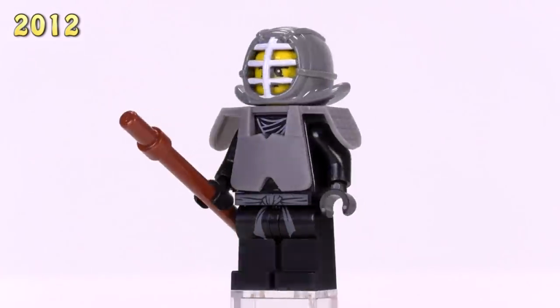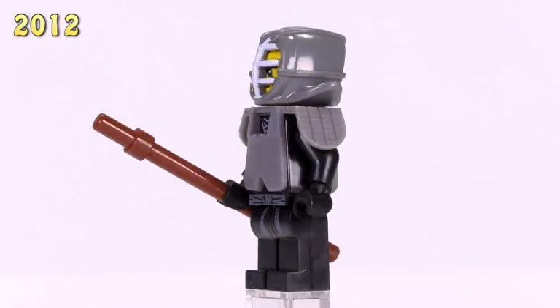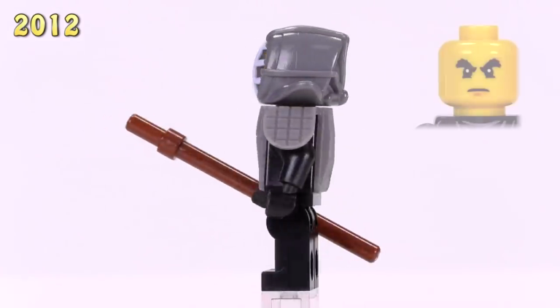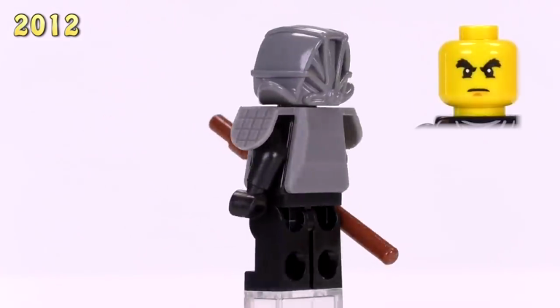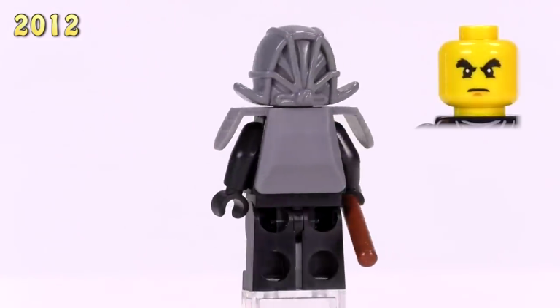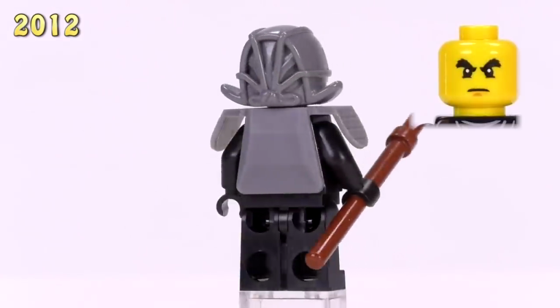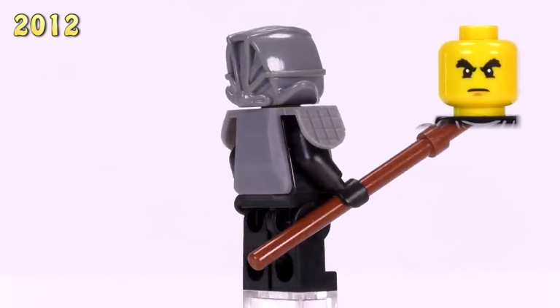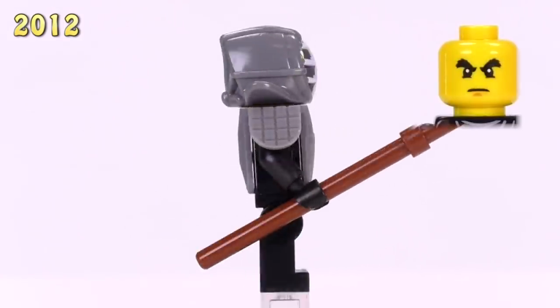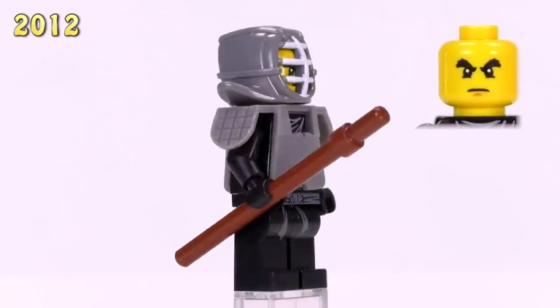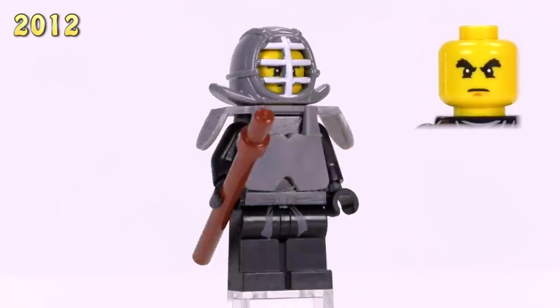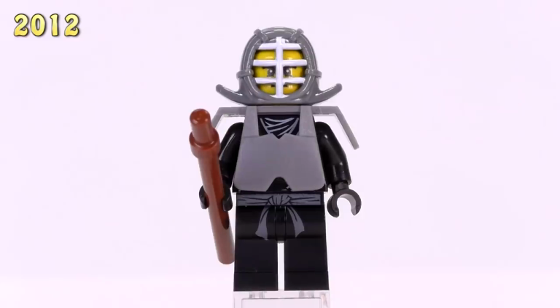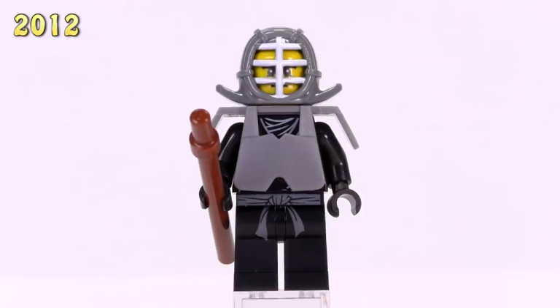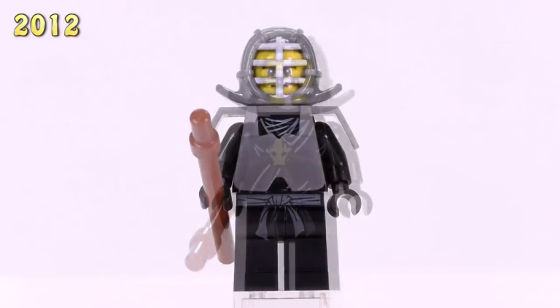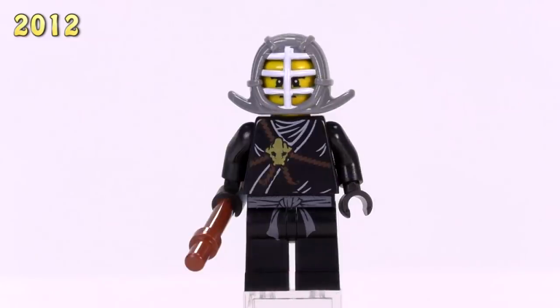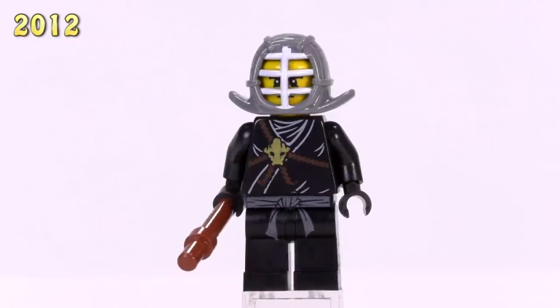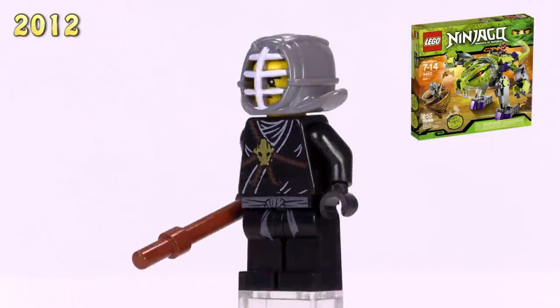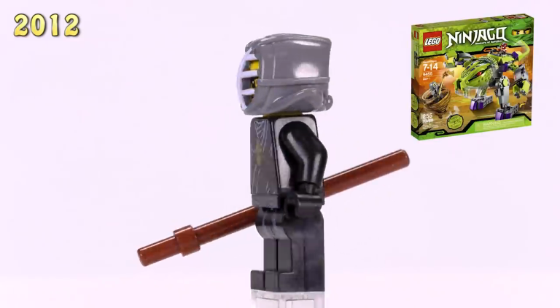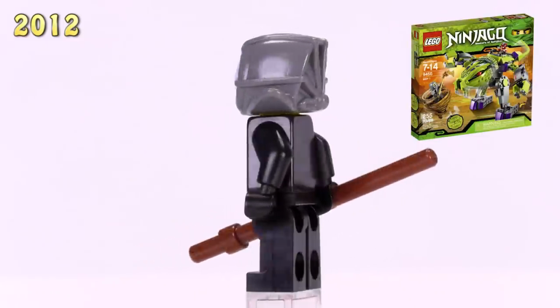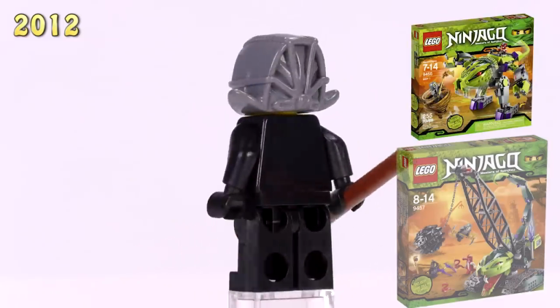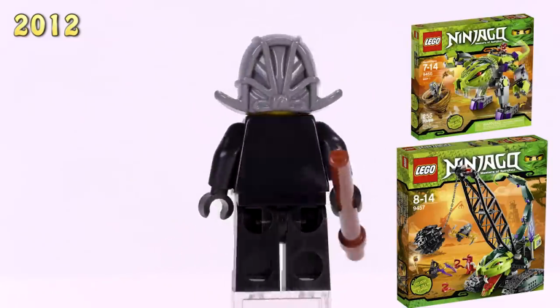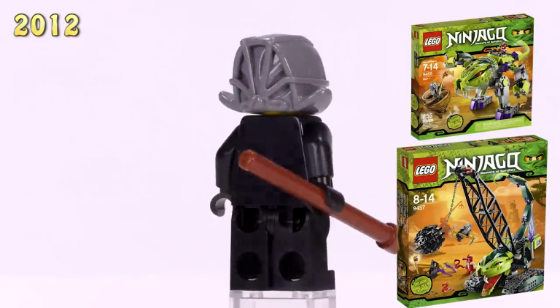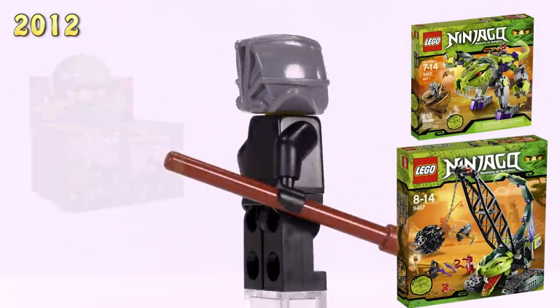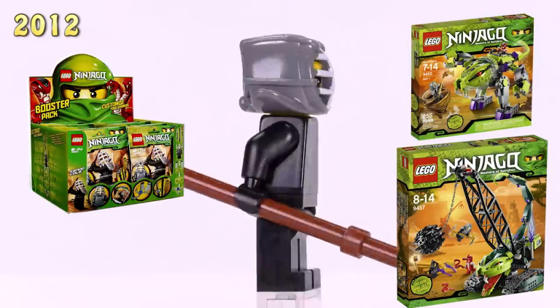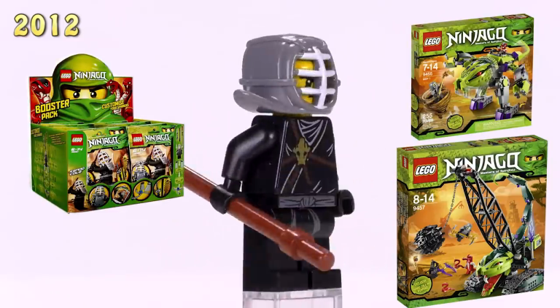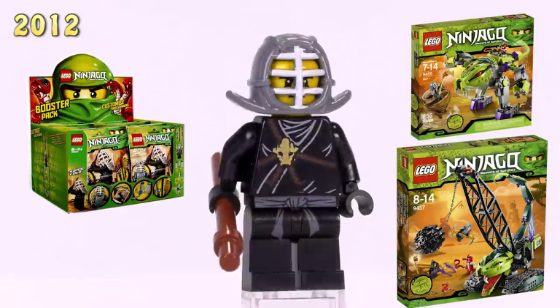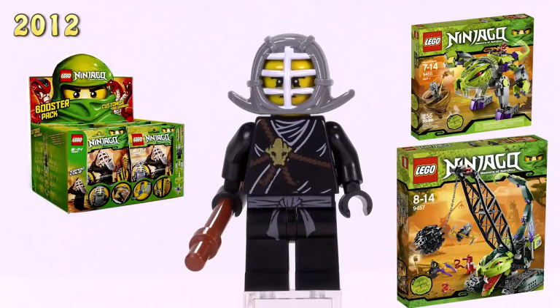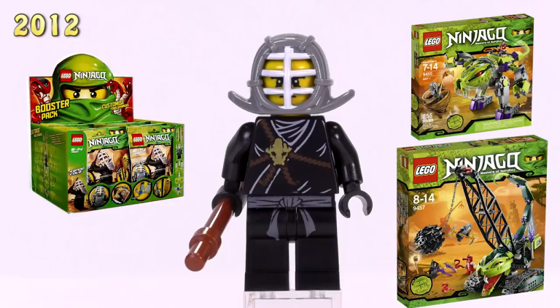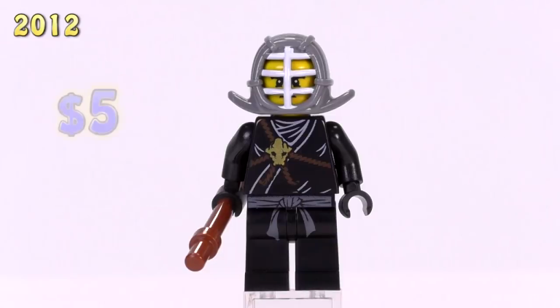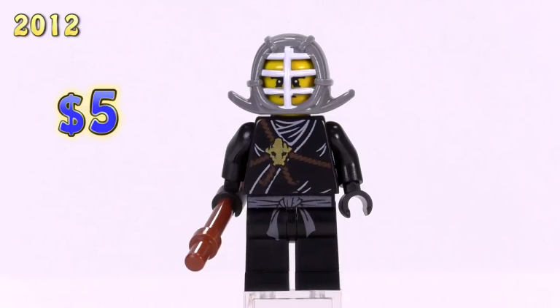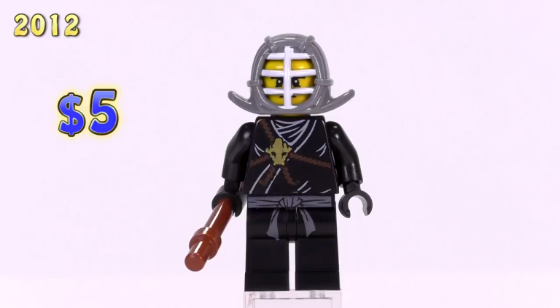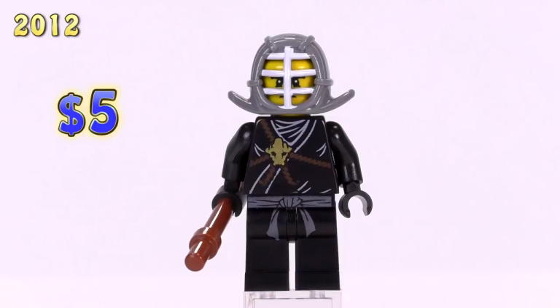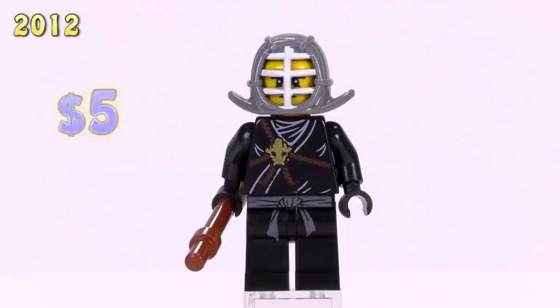Then we have the kendo armor version of Cole, also very common. He appeared in the Fangpyre Mech, the Wrecking Ball, and the Kendo Cole polybag. This is a five dollar figure.